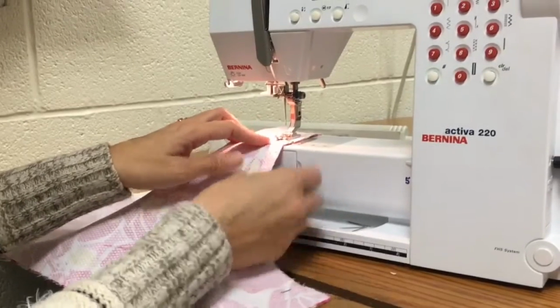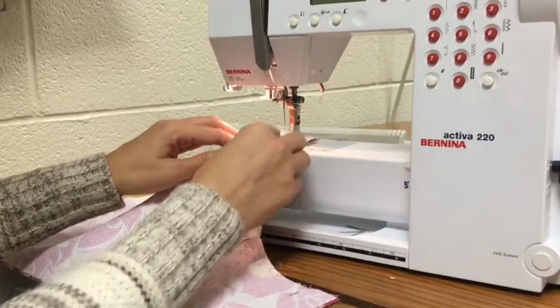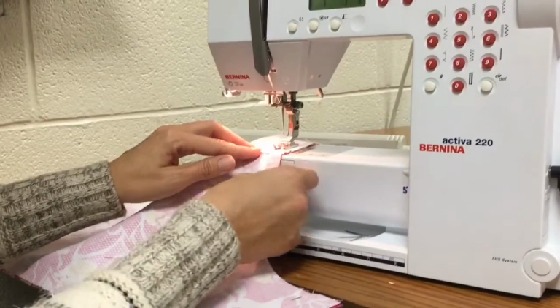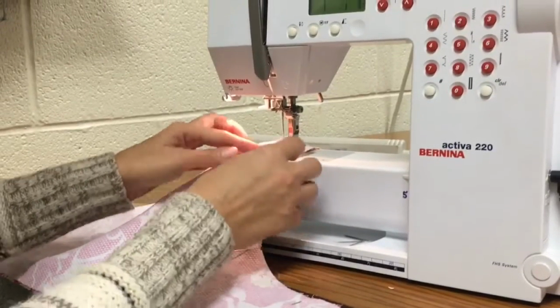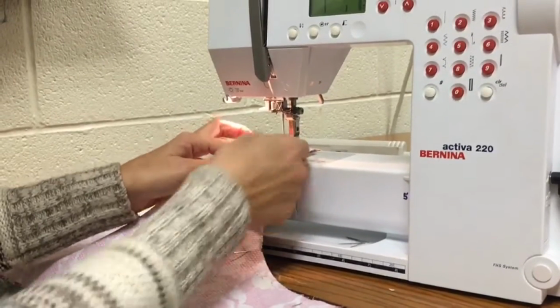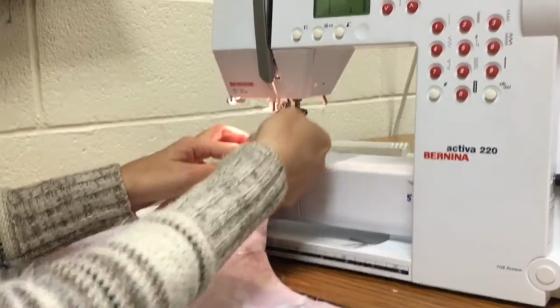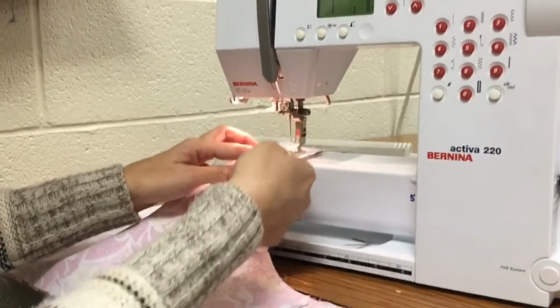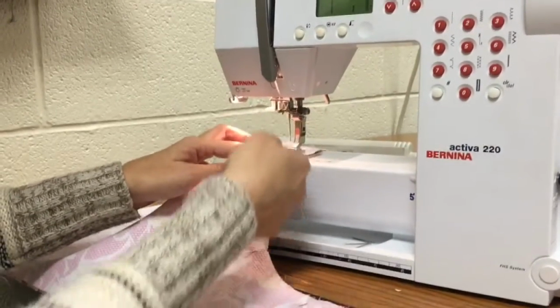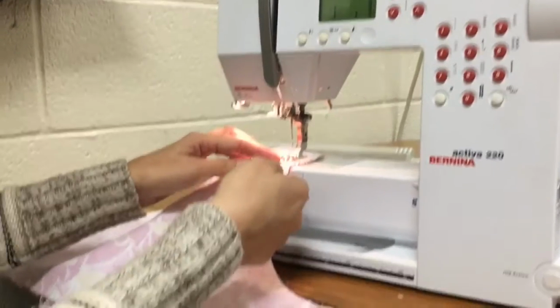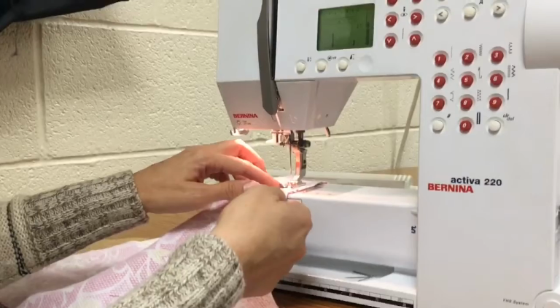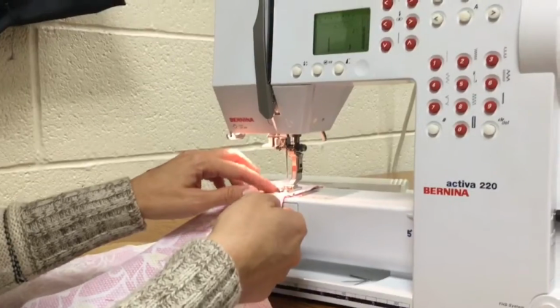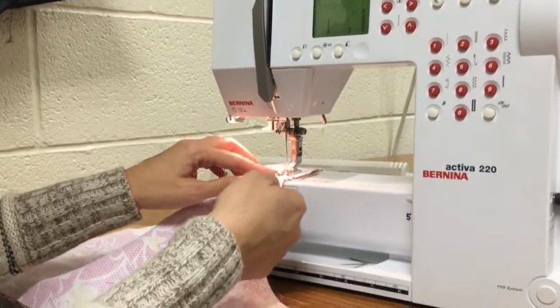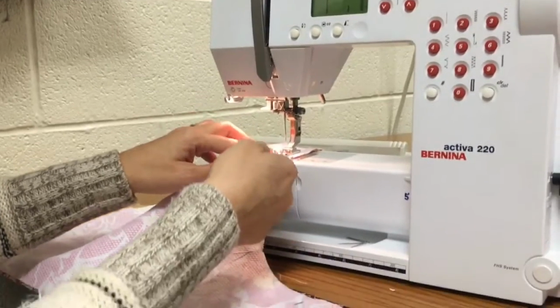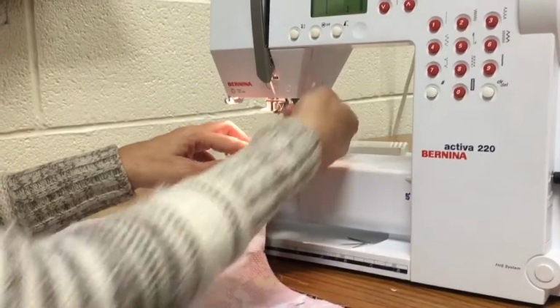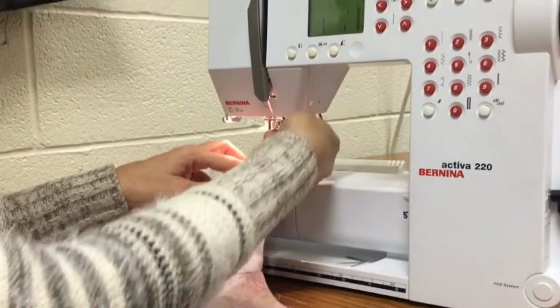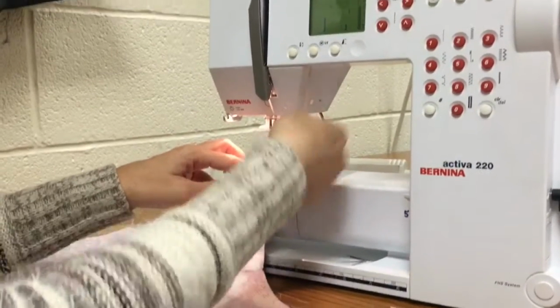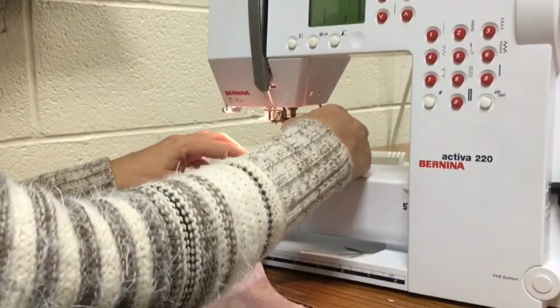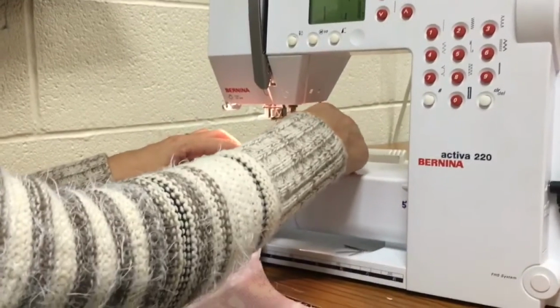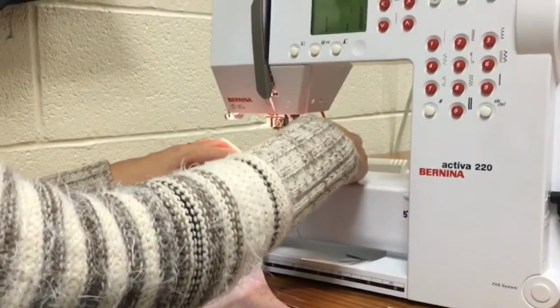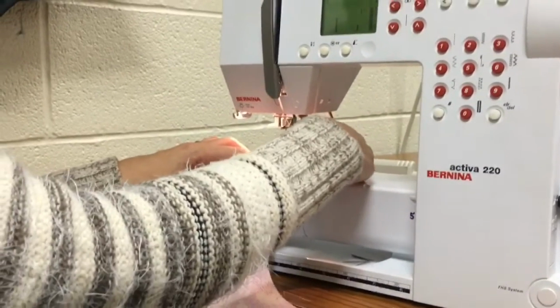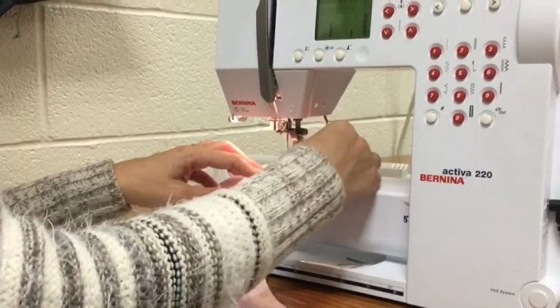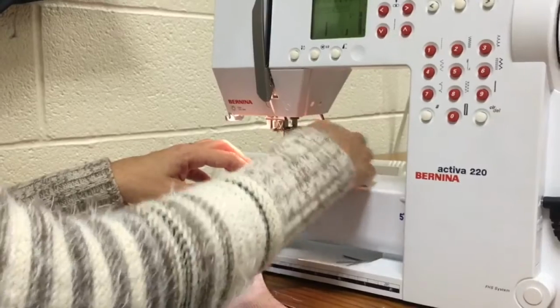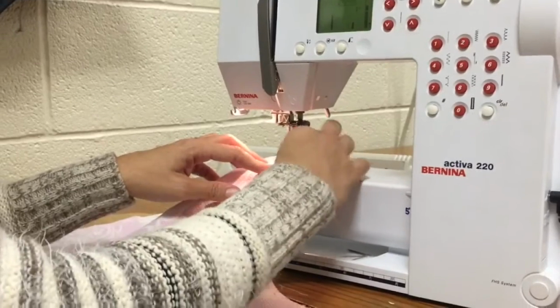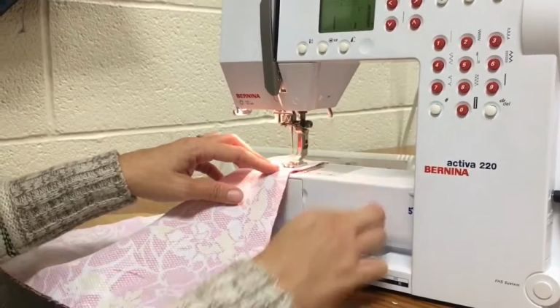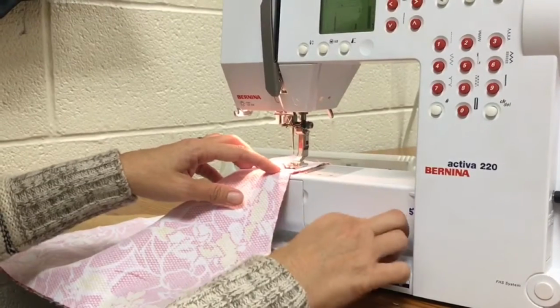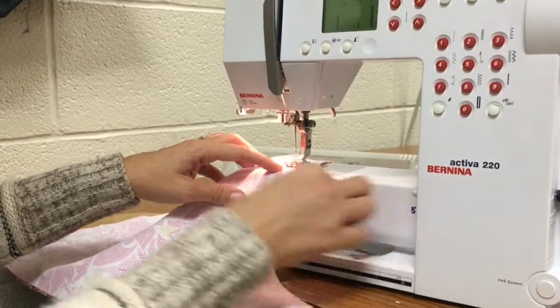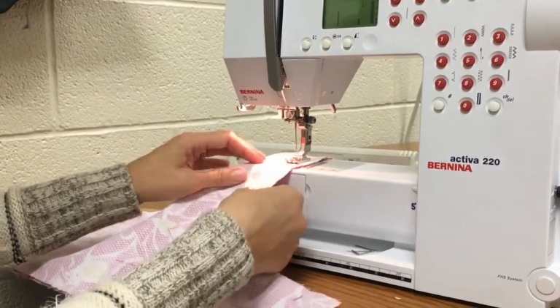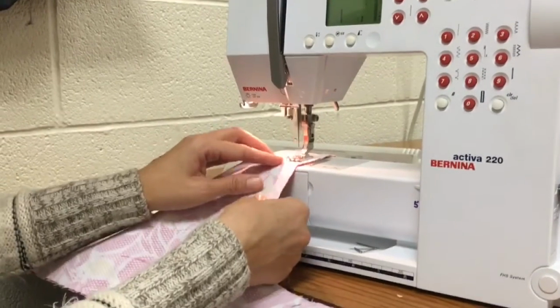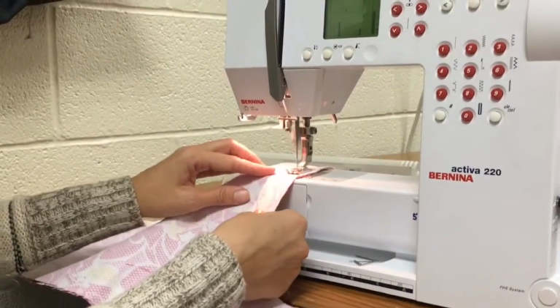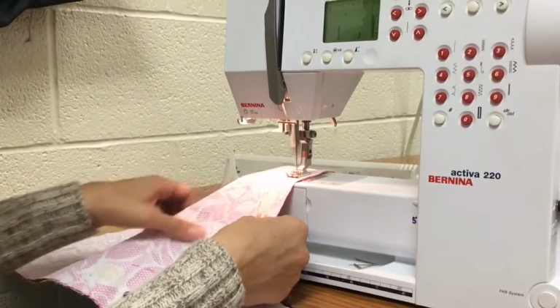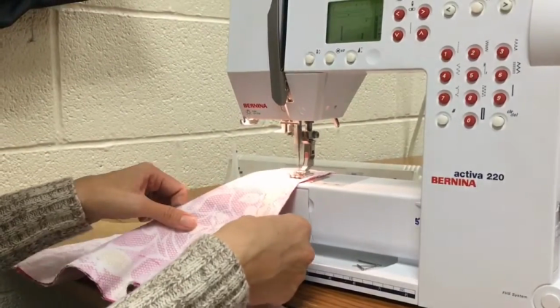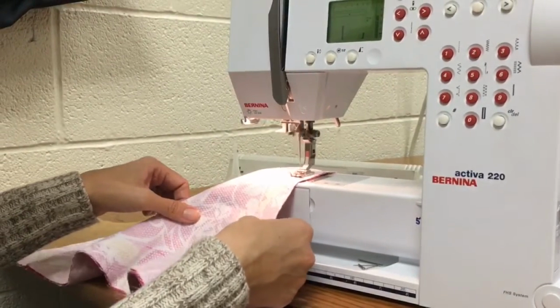See how she has her pins perpendicular to her cut line and her stitch line? That is what you want to see whenever you pin, because it makes it easier for you to just pull your pins out like that as you get to that edge.